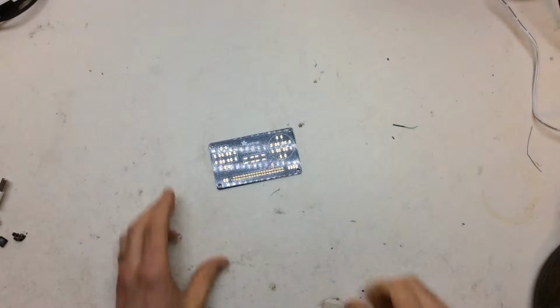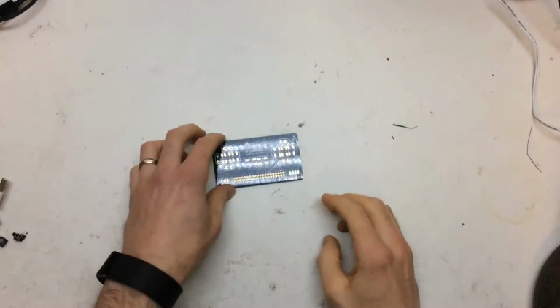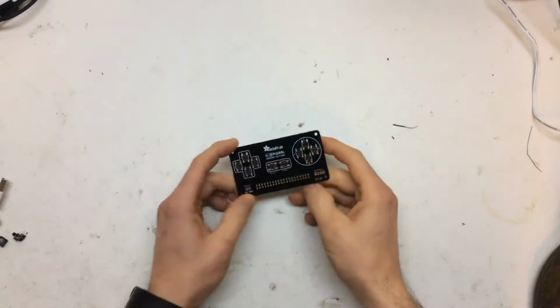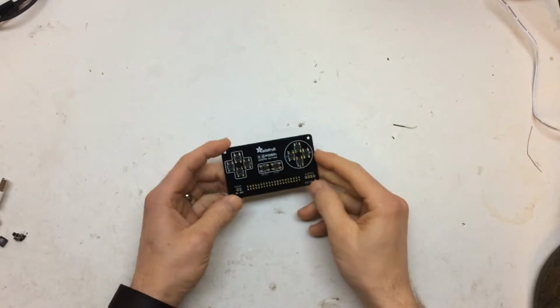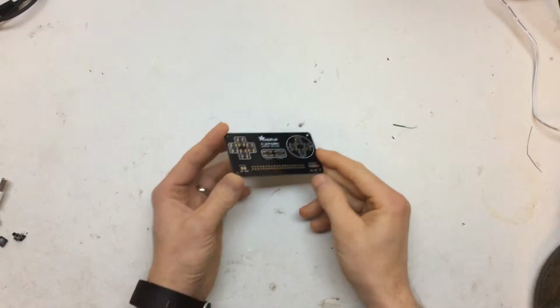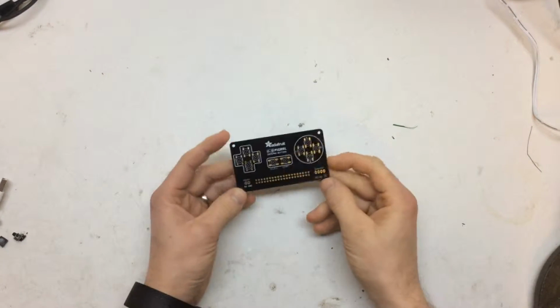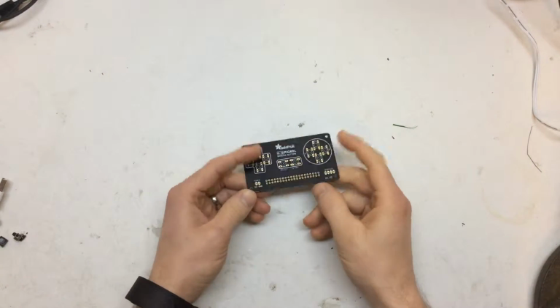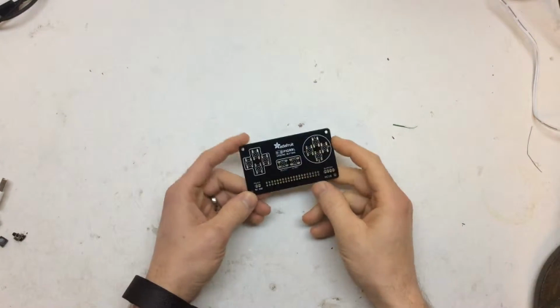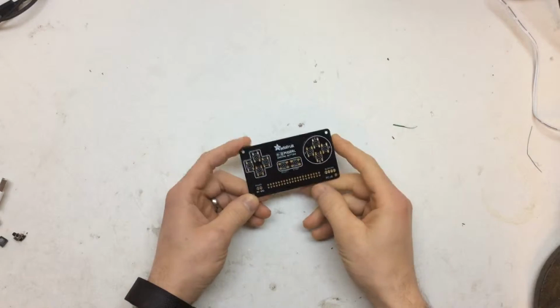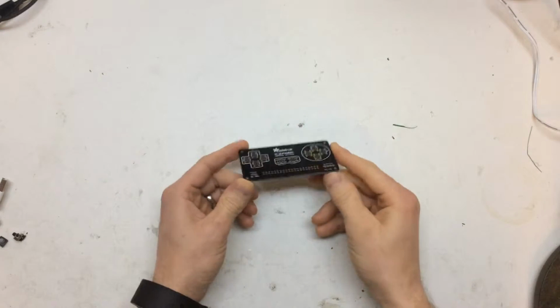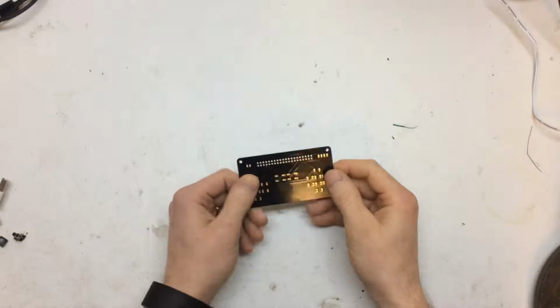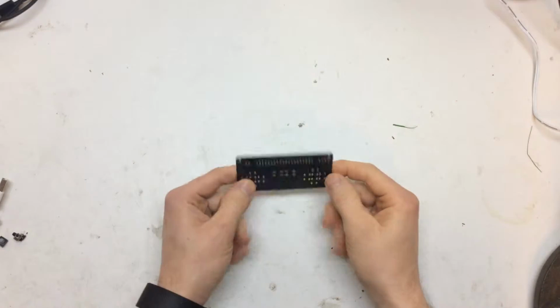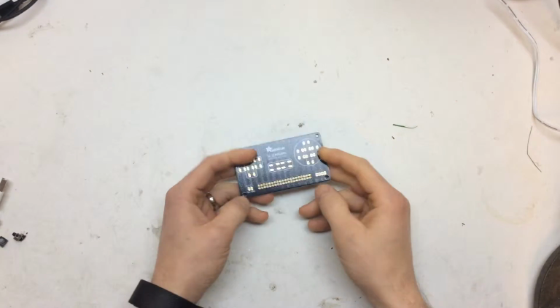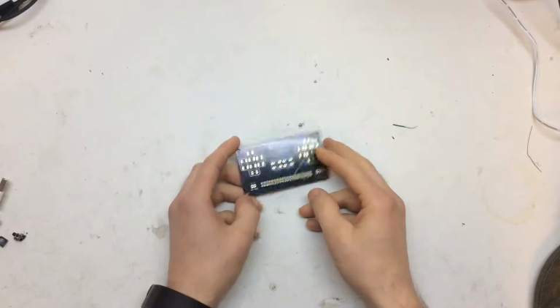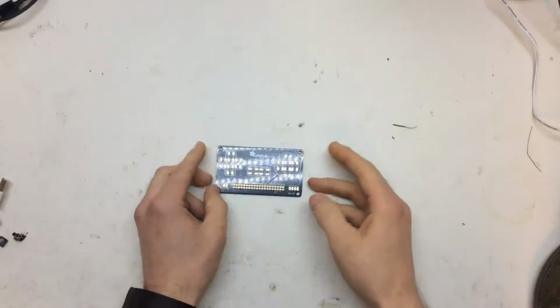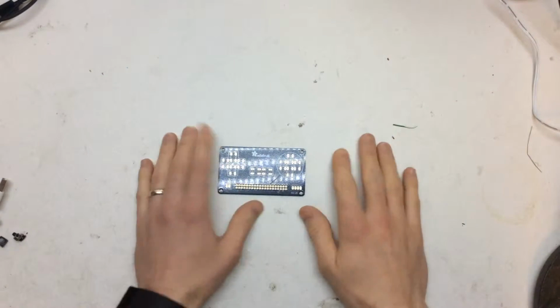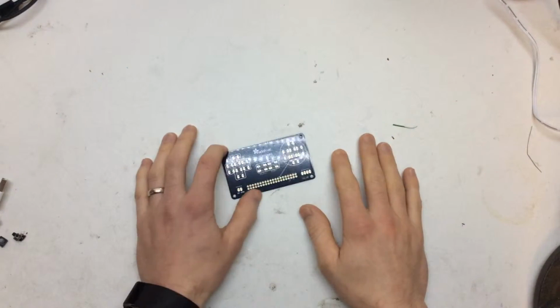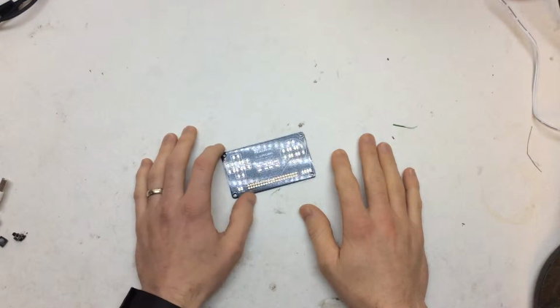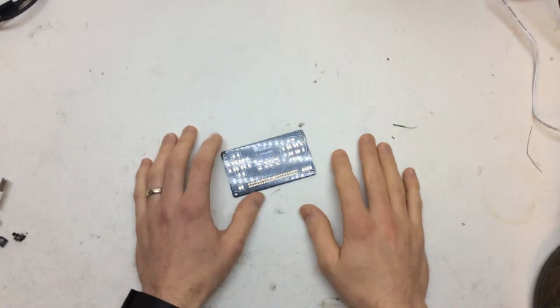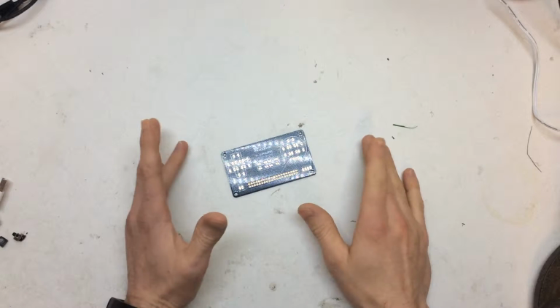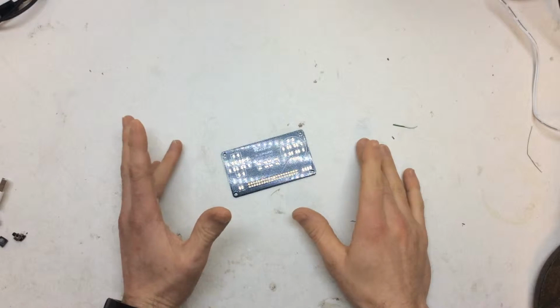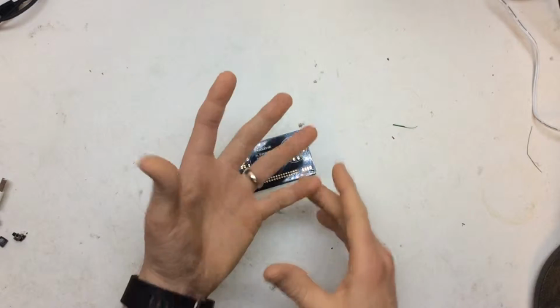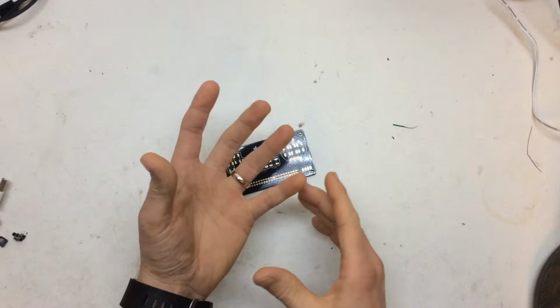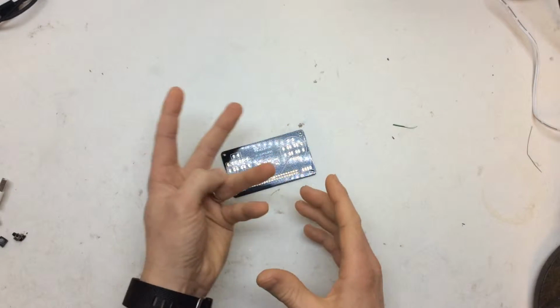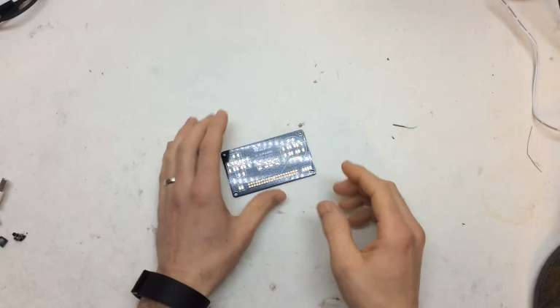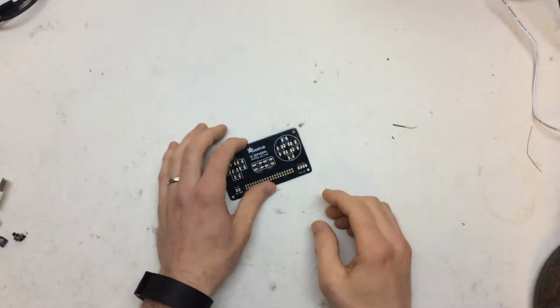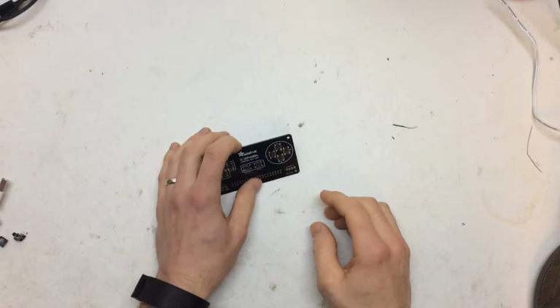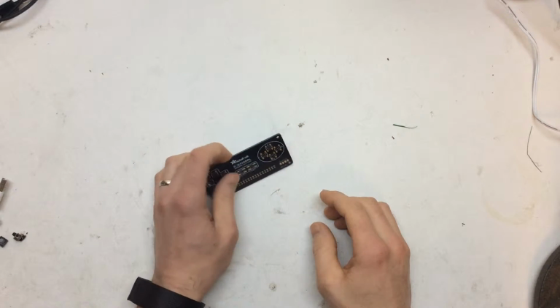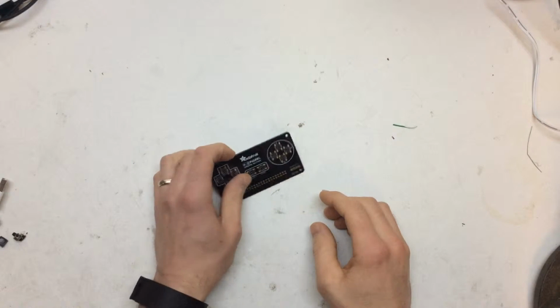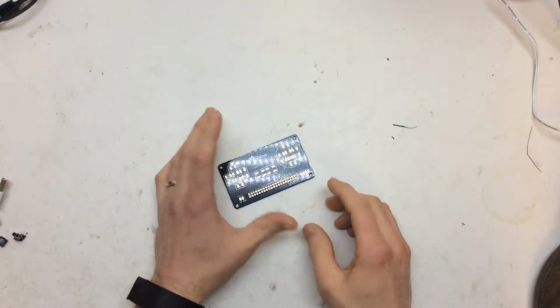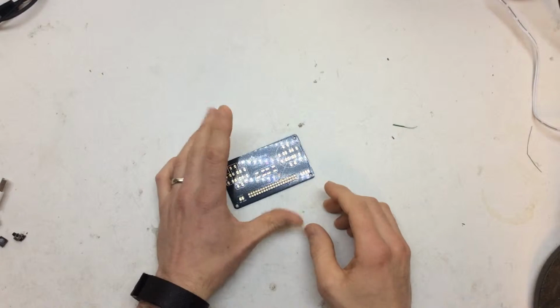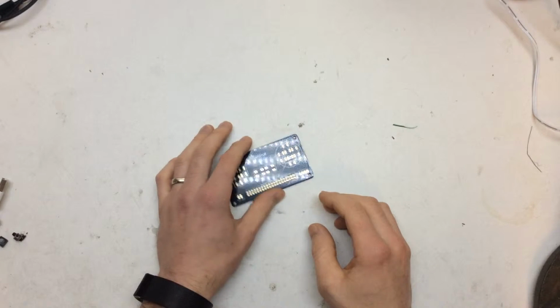Hi, it's Faceless Tech. I don't know if you know, but I'm on a journey to make a Pi Girl 2, which is an Adafruit product. It's like a 3D printed Game Boy that has a Raspberry Pi 3 as its core.